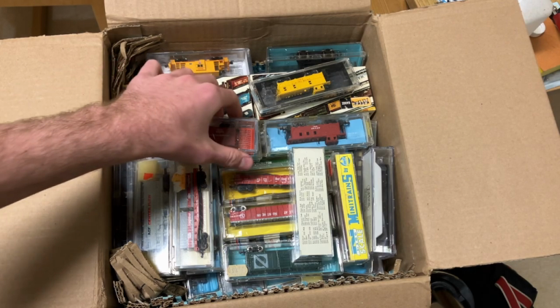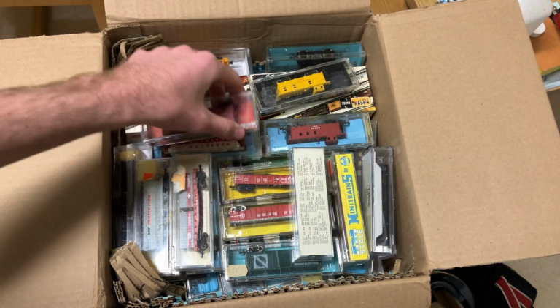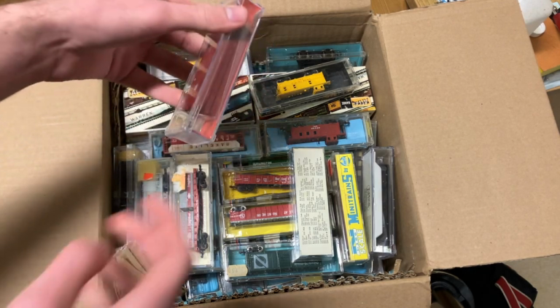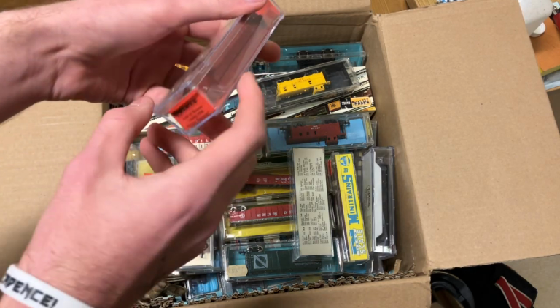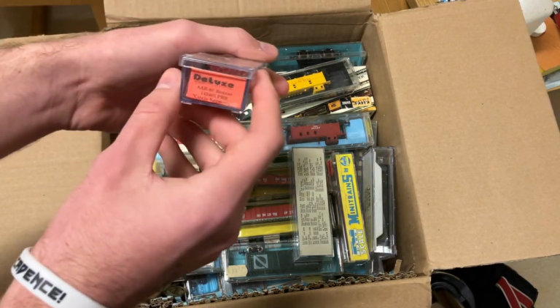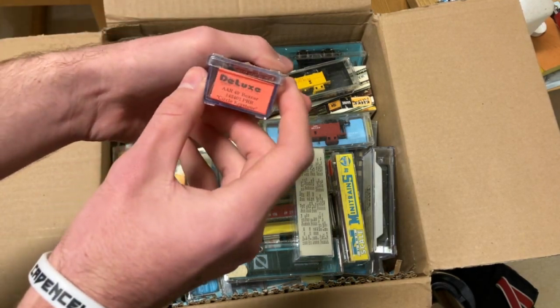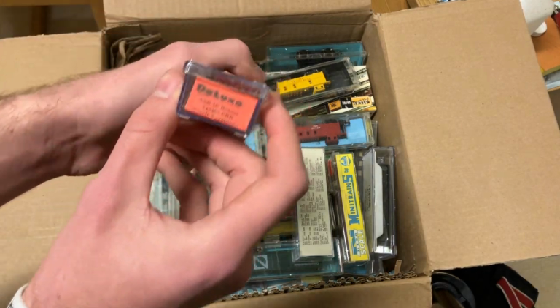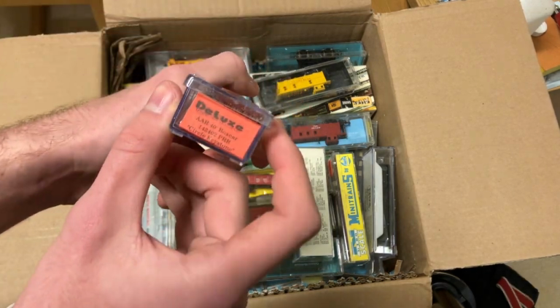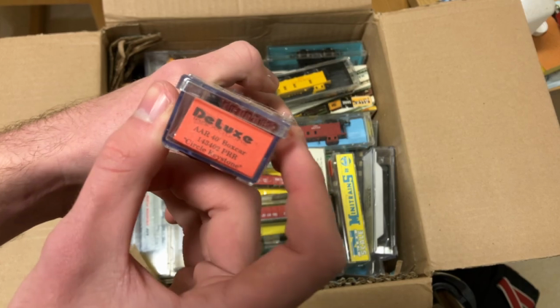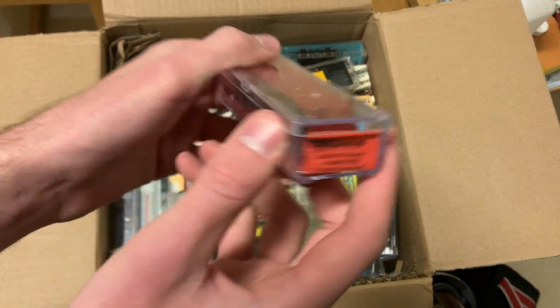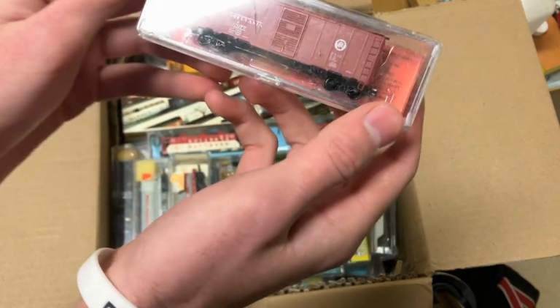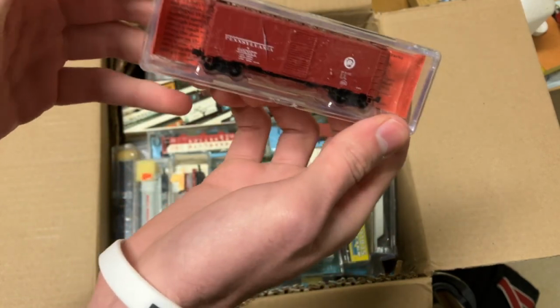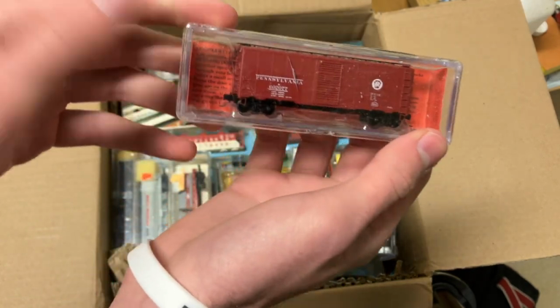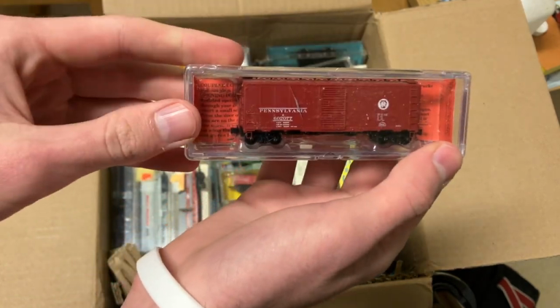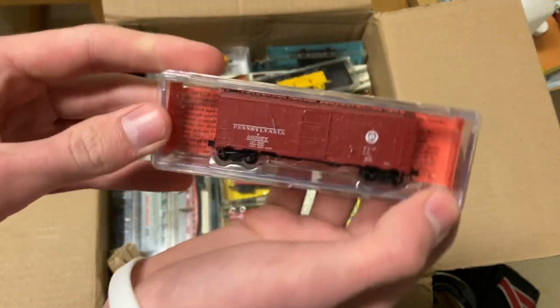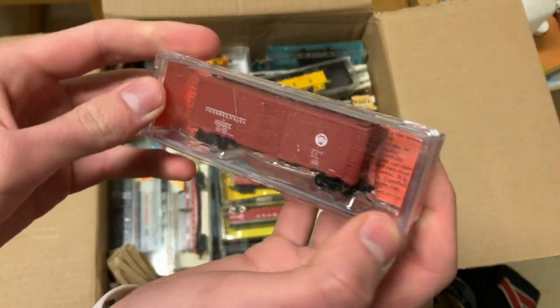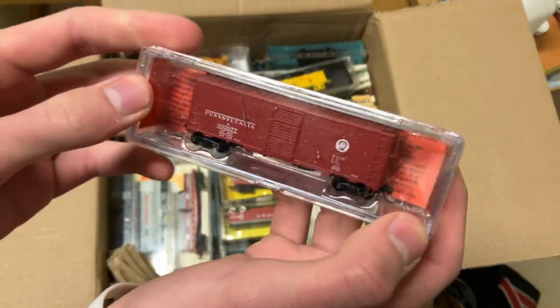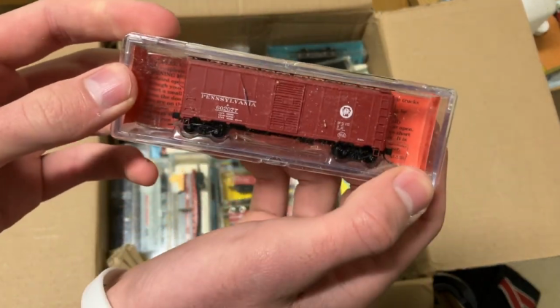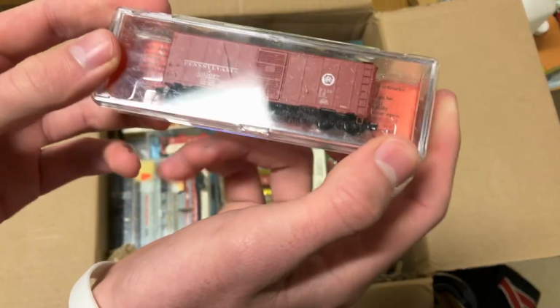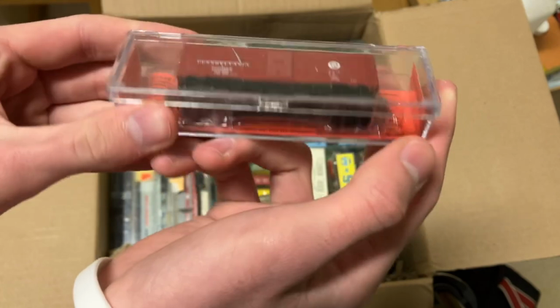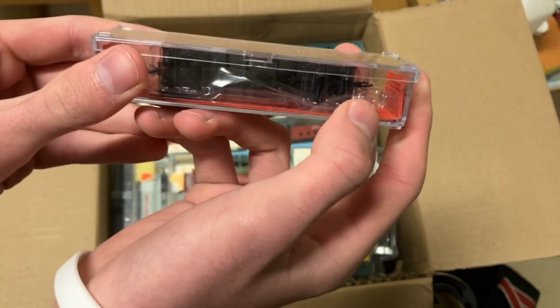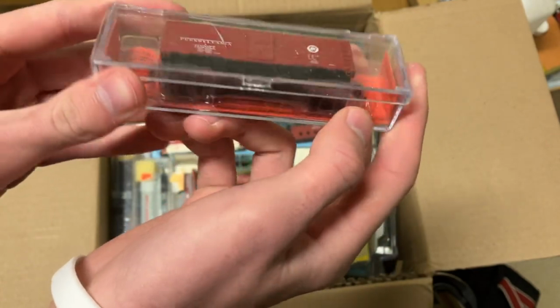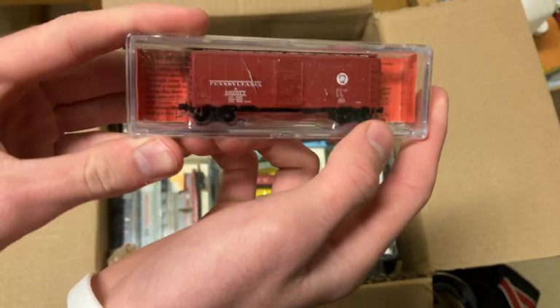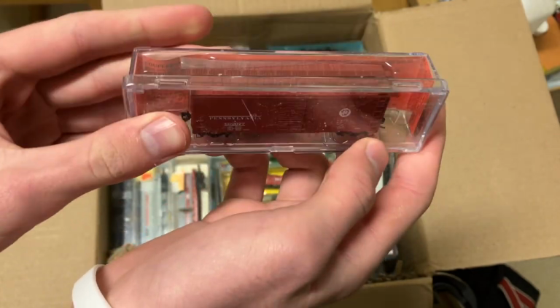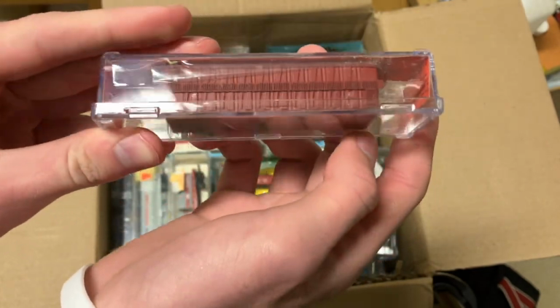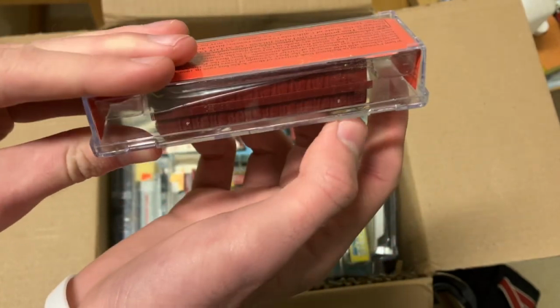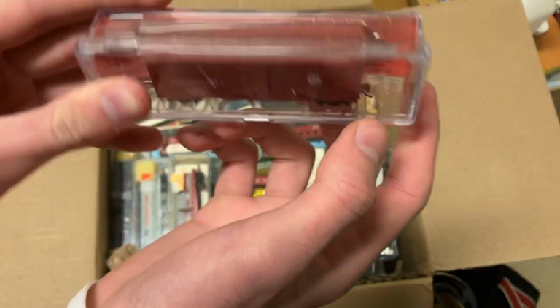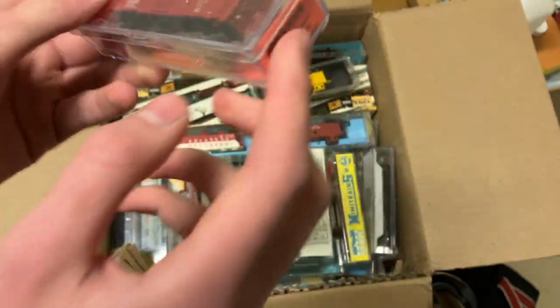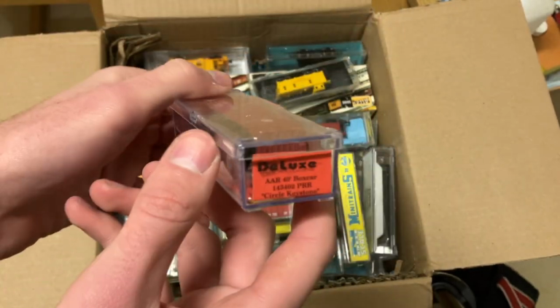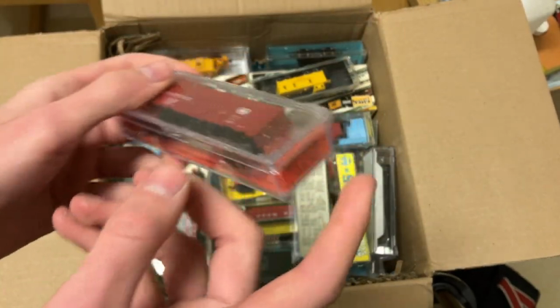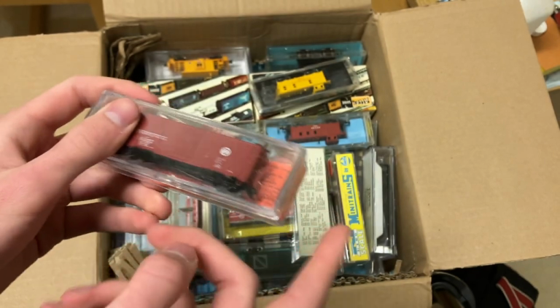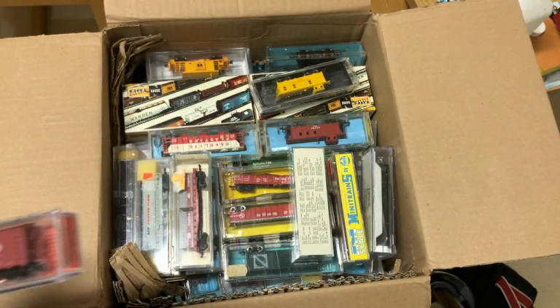Next we got another nice car here — a Deluxe Innovations Pennsylvania Railroad boxcar. Nice car right there. Love the Pennsylvania stuff, never get tired of that. I've never really heard of this brand before, so I've got some research to do on them.